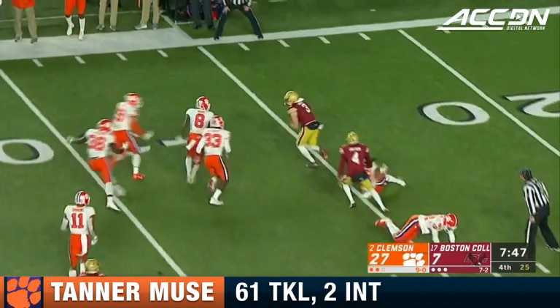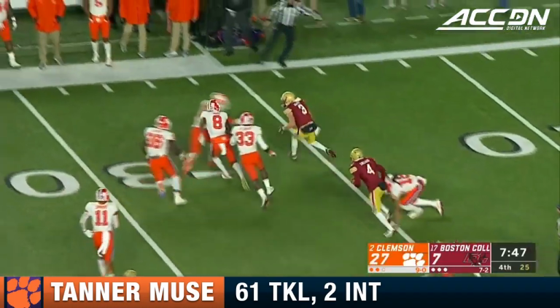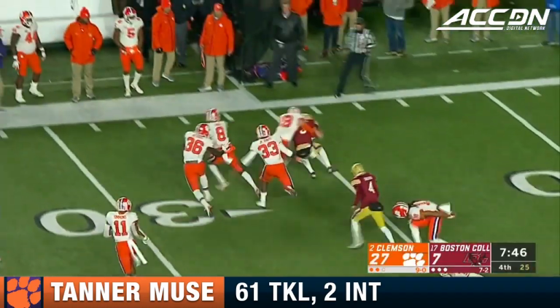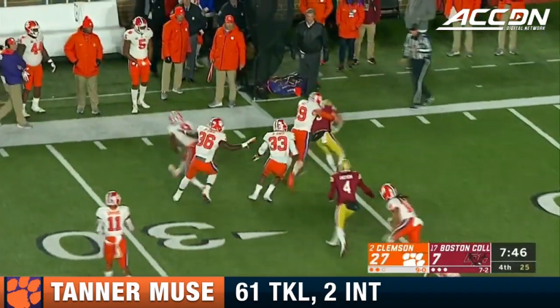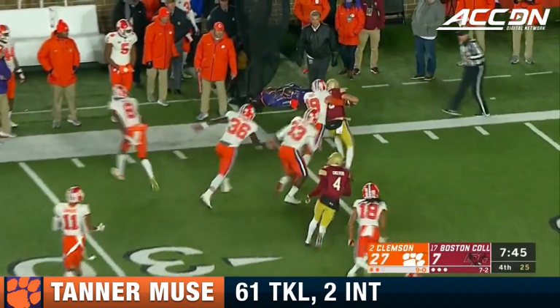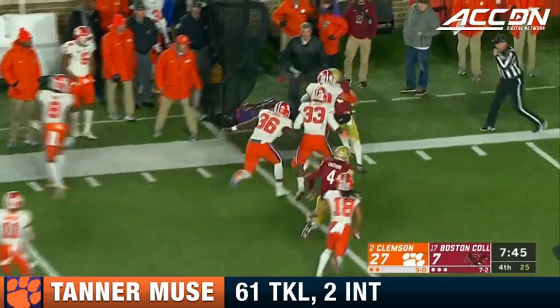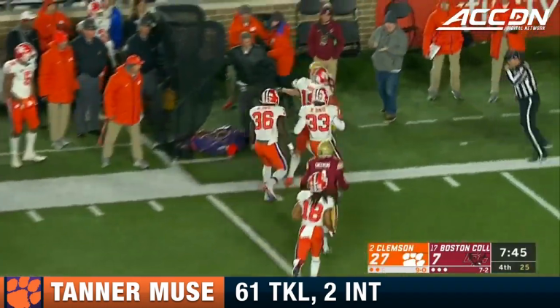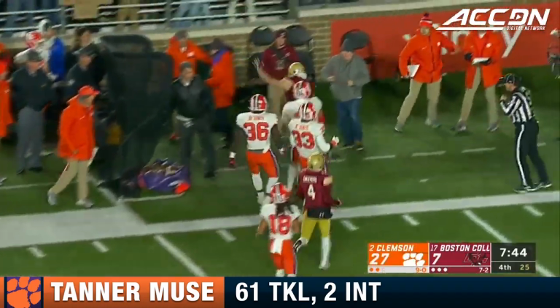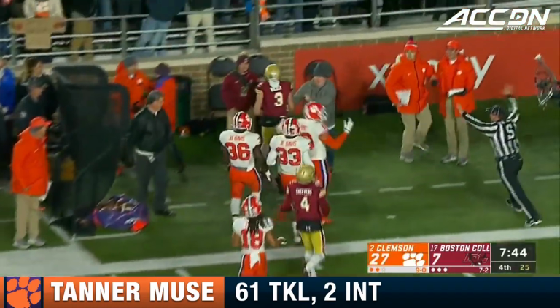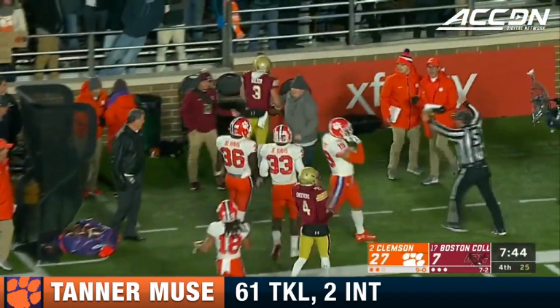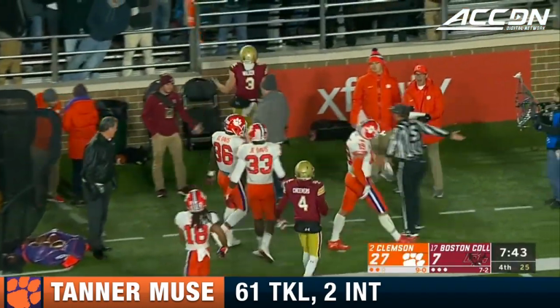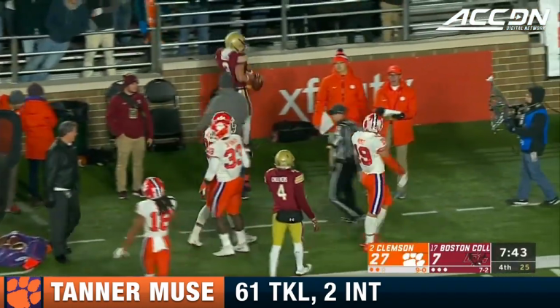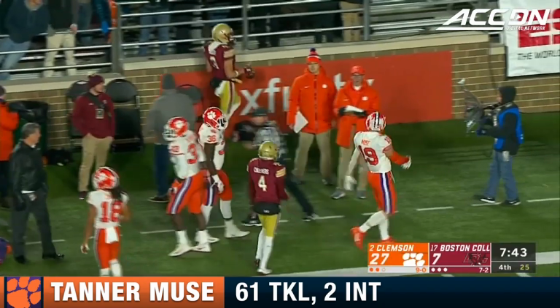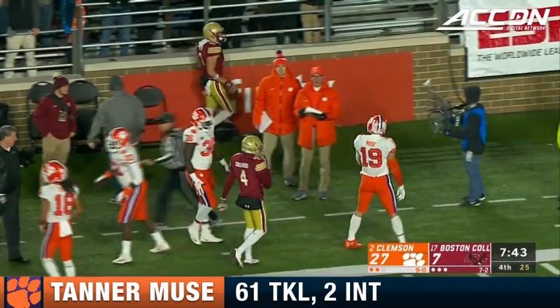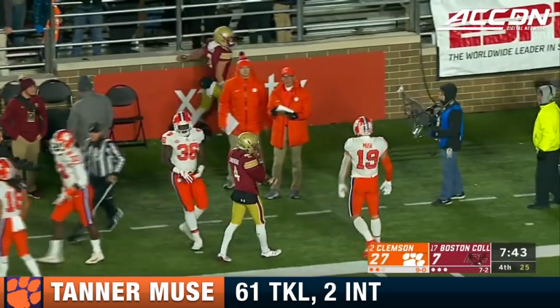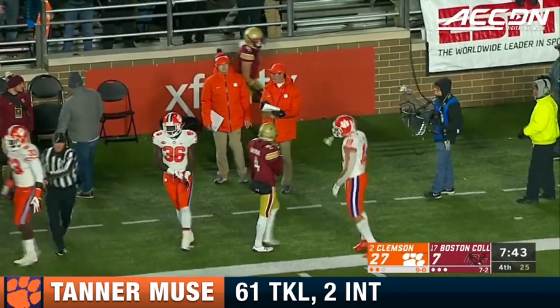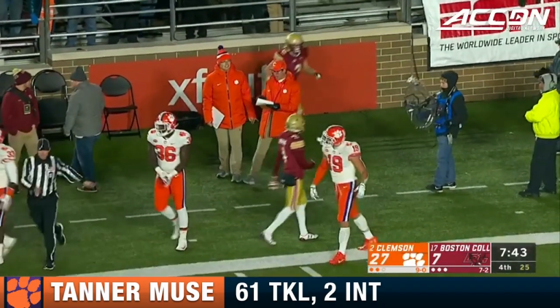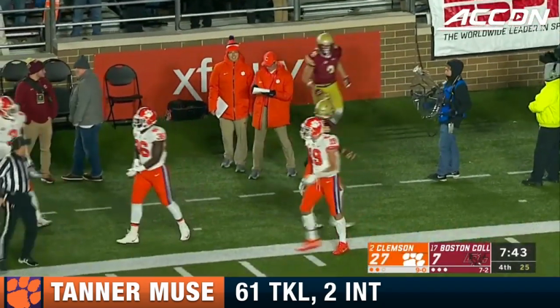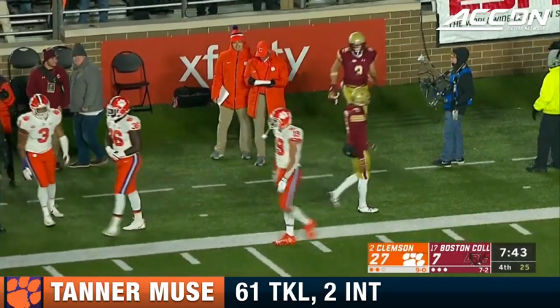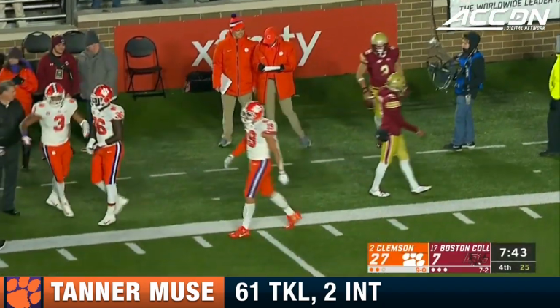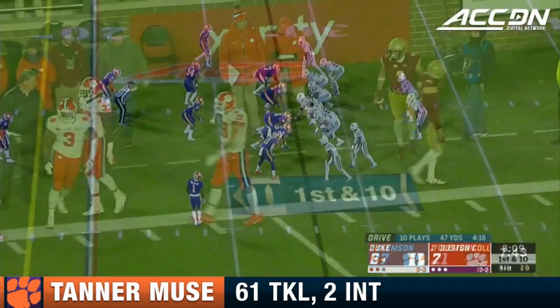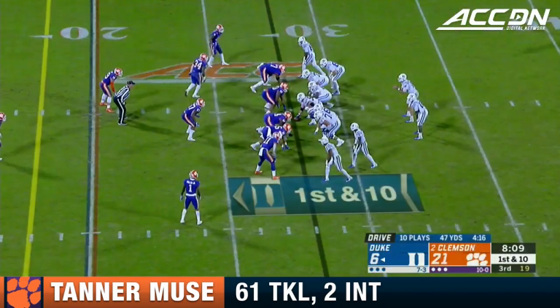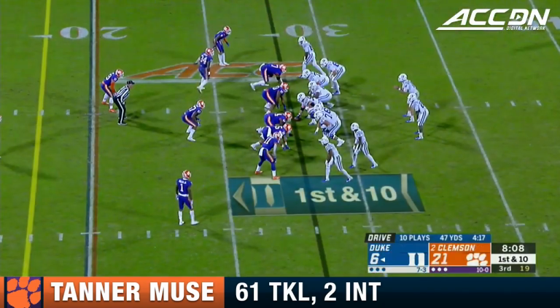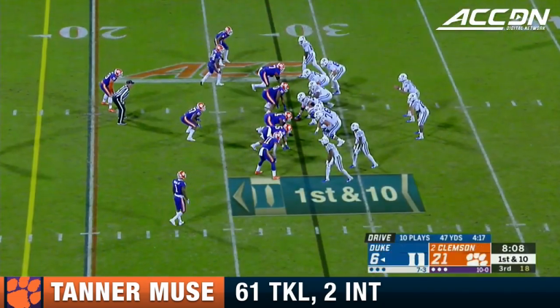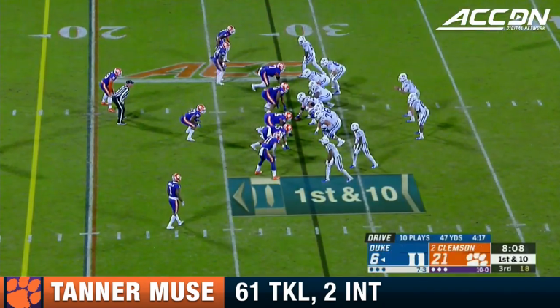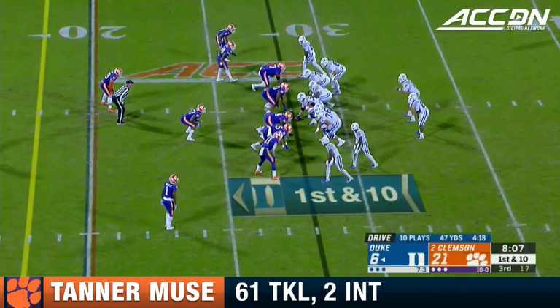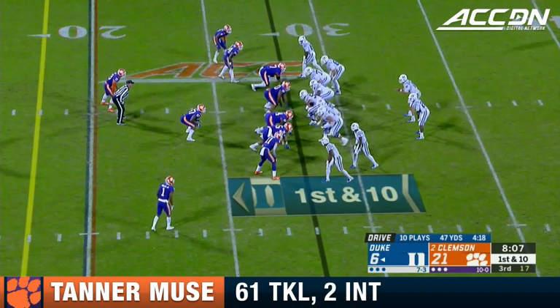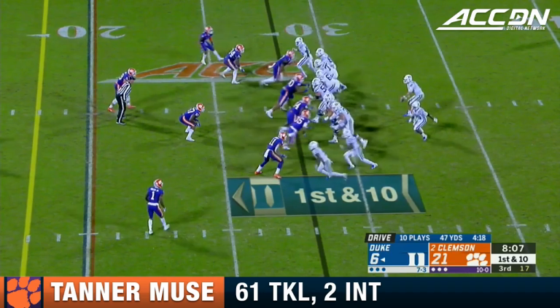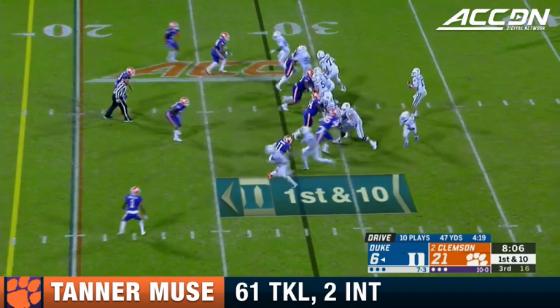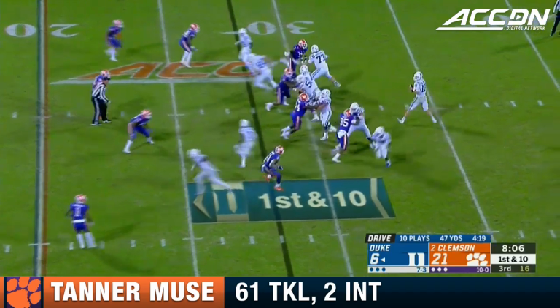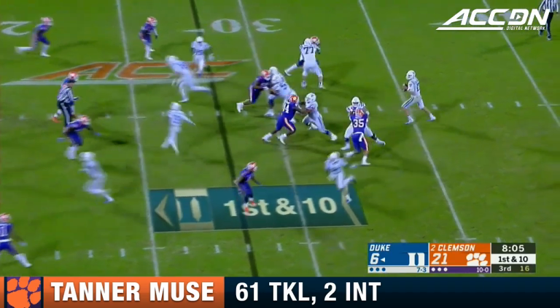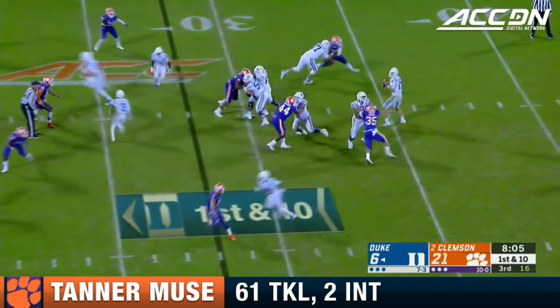Walker feels another one on the bounce, but this time the coverage team — which has a whole bunch of starters on it — Tanner Mews drives him out of bounds. But the toughness and the mental aptitude are really intriguing for the next level.